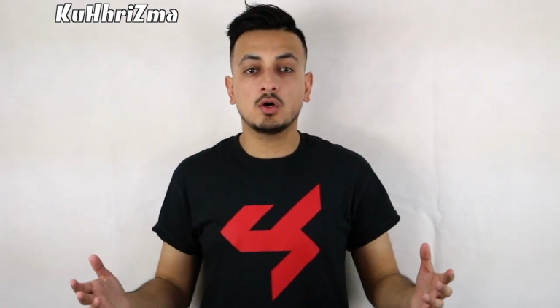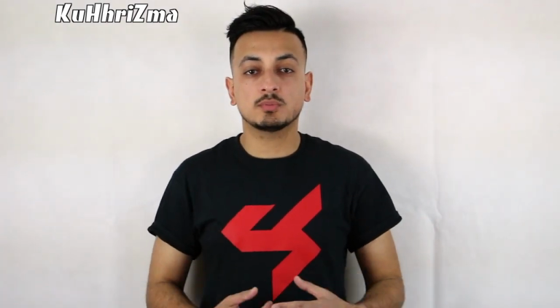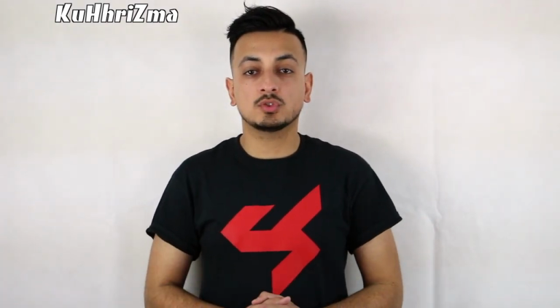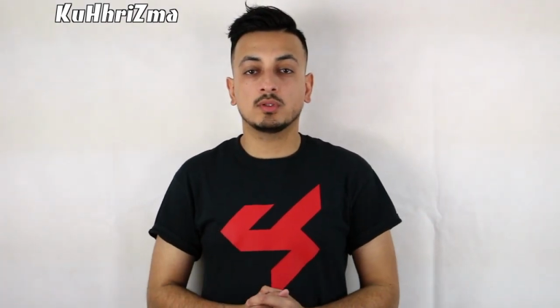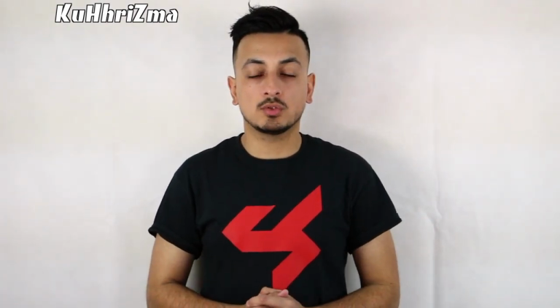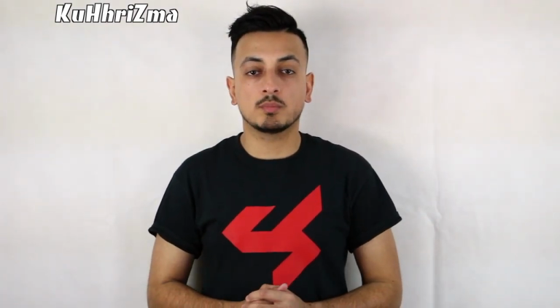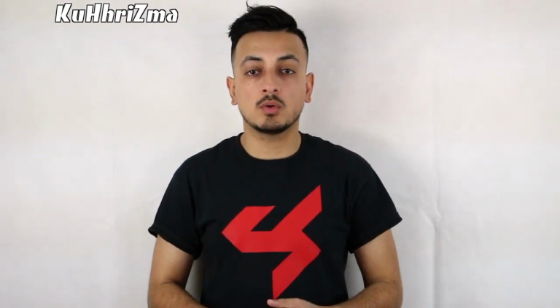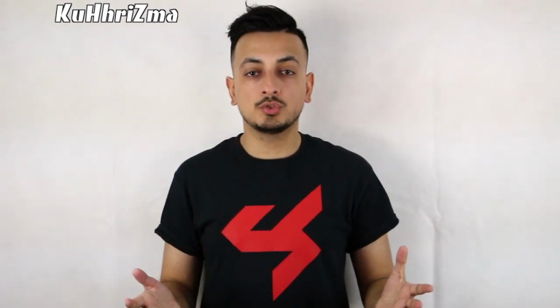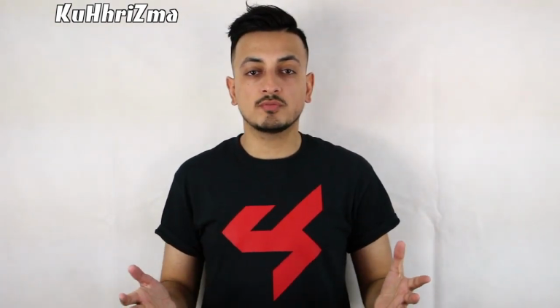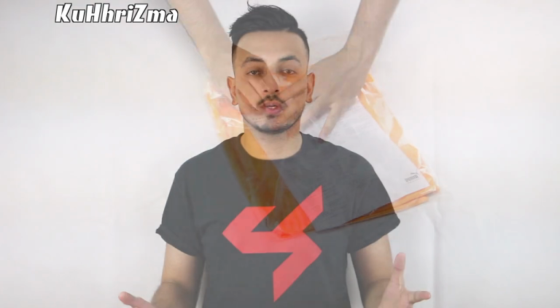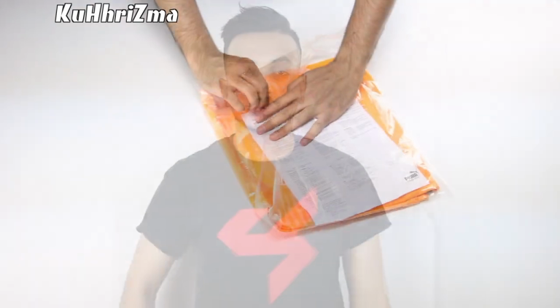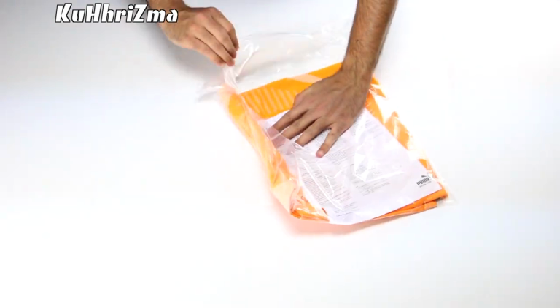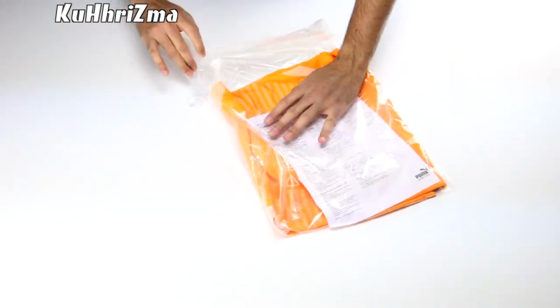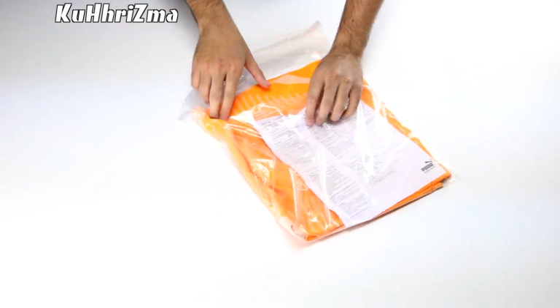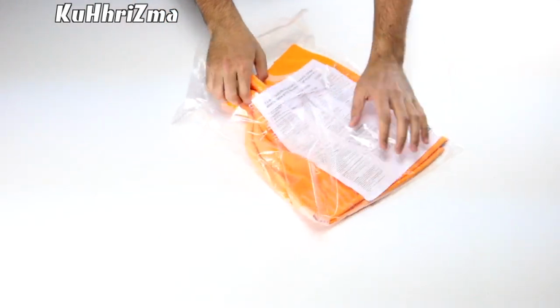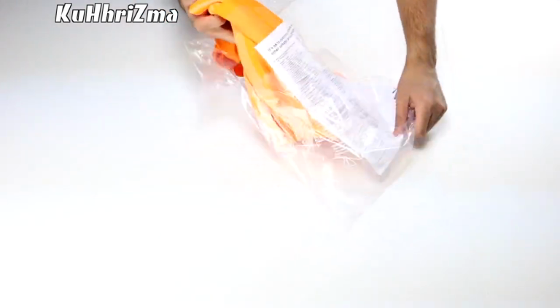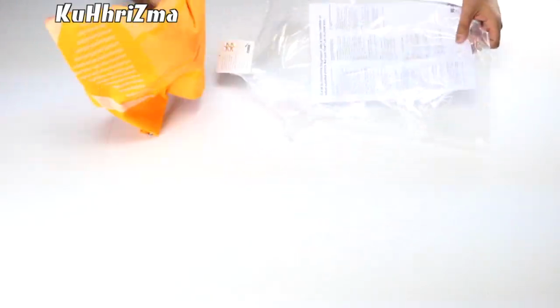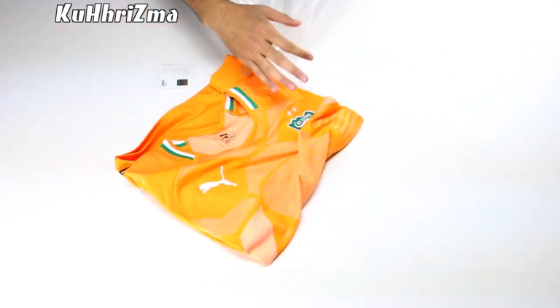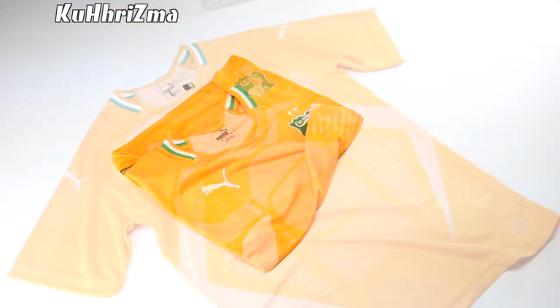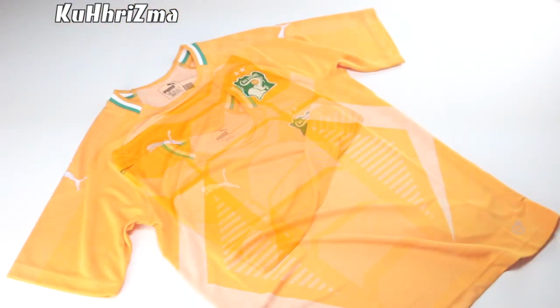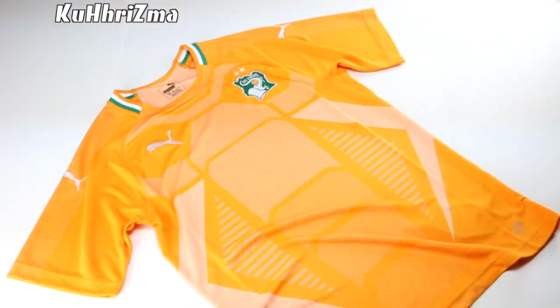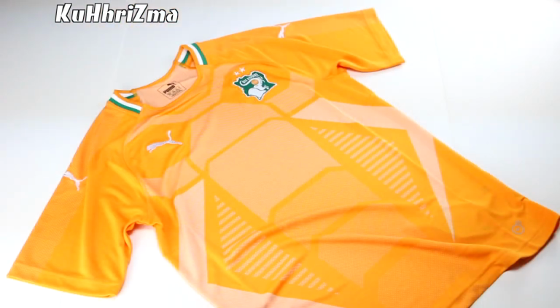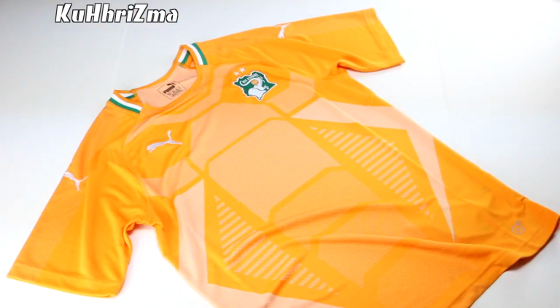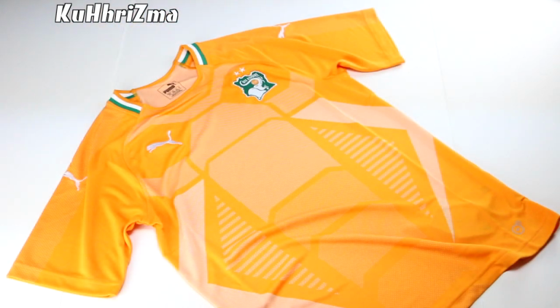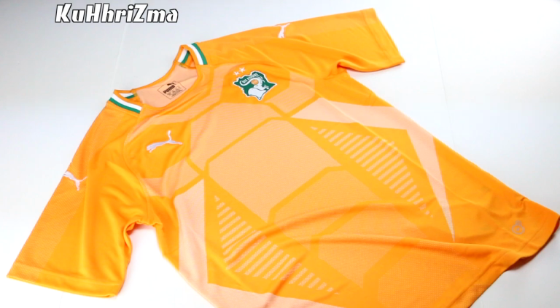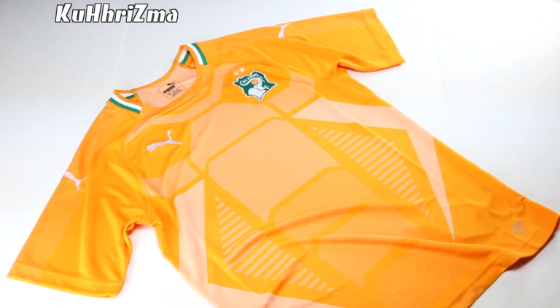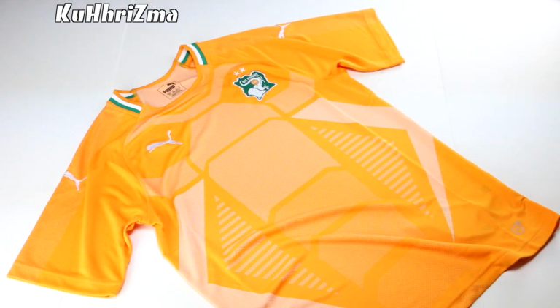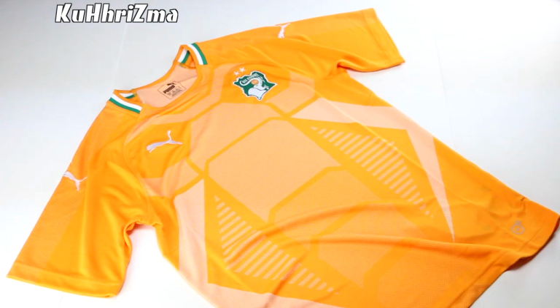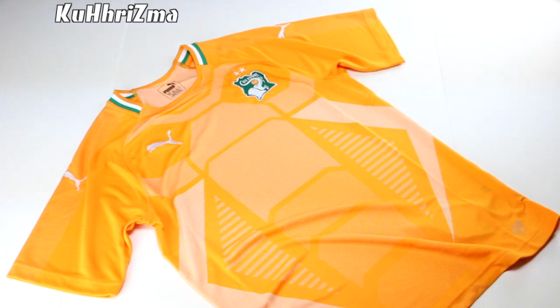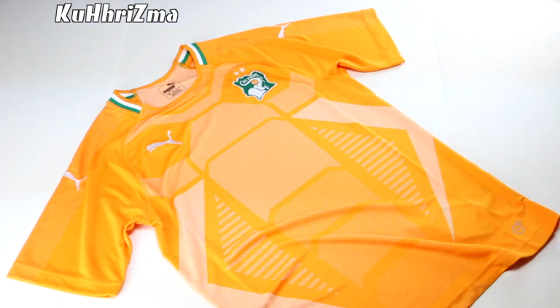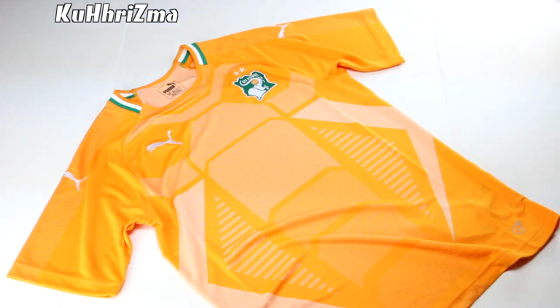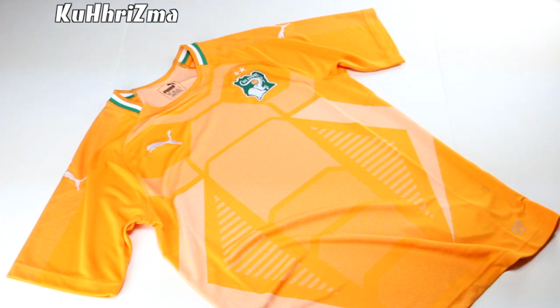My social network links are also down below, so shoot me a follow on those. What's going on soccer fans? Today we're taking a look at the 2018-2019 home jersey for the national team of Ivory Coast.